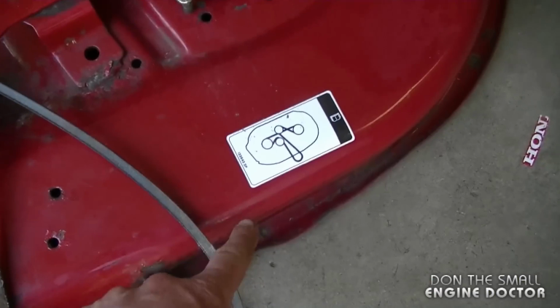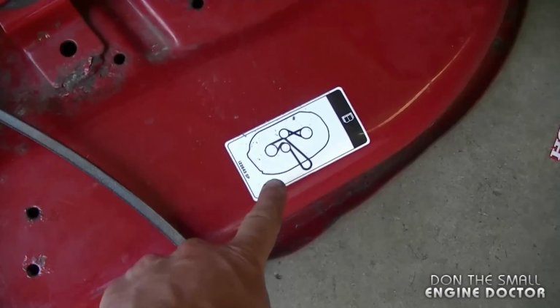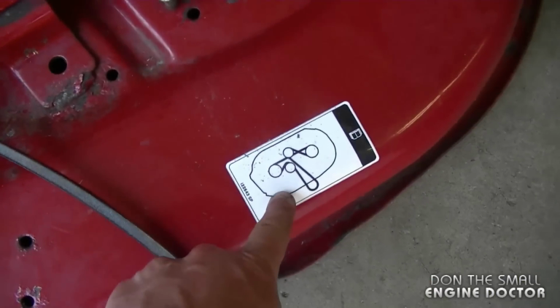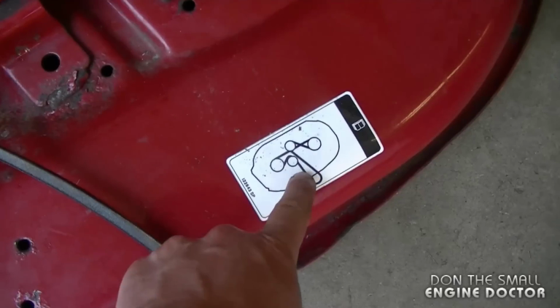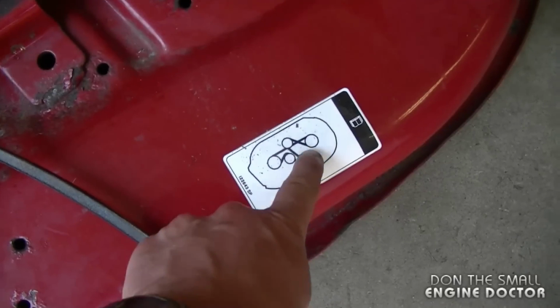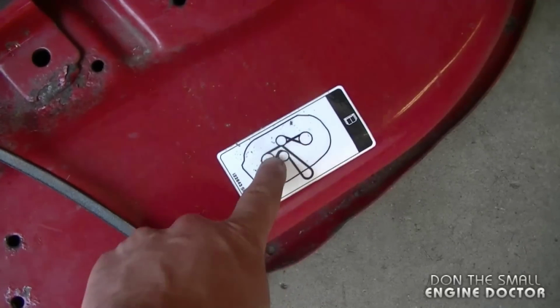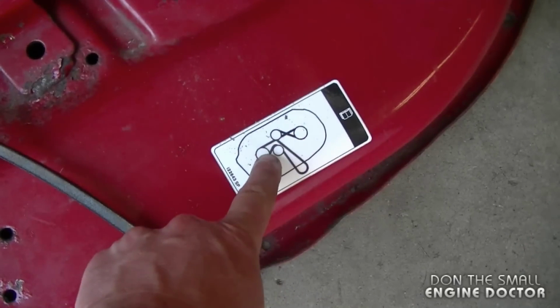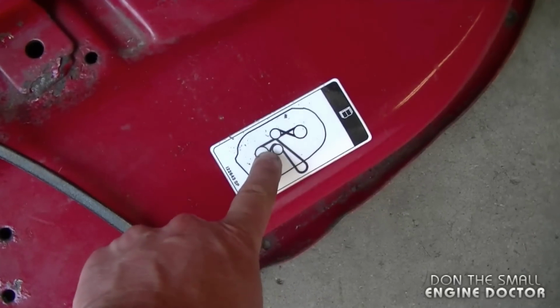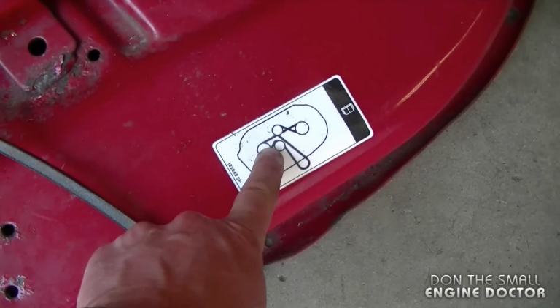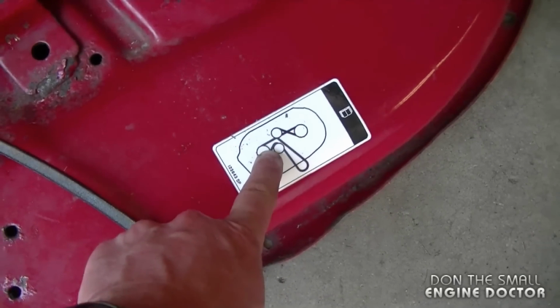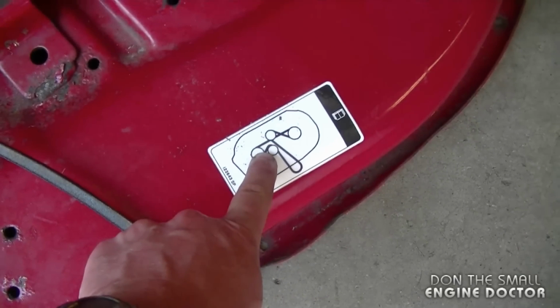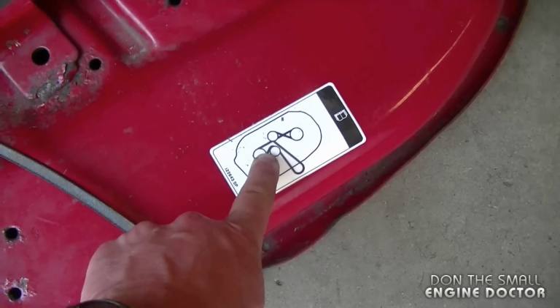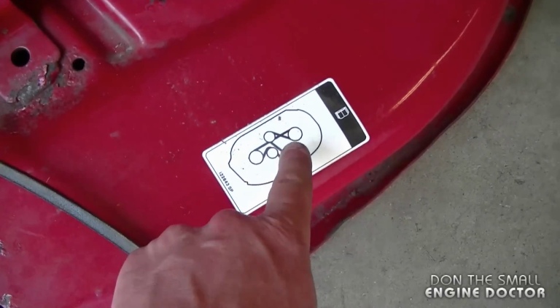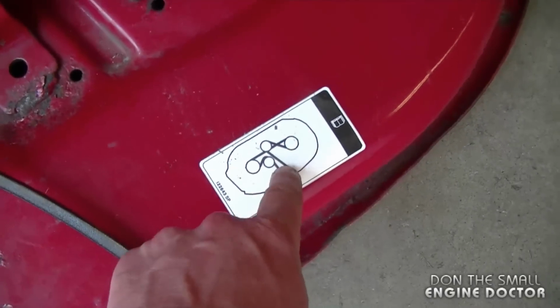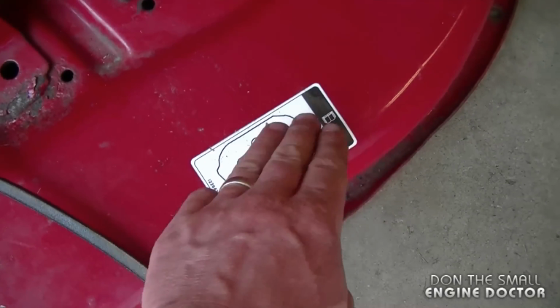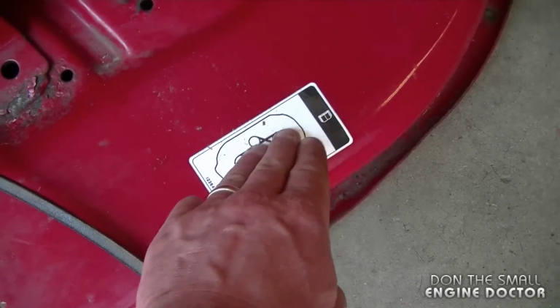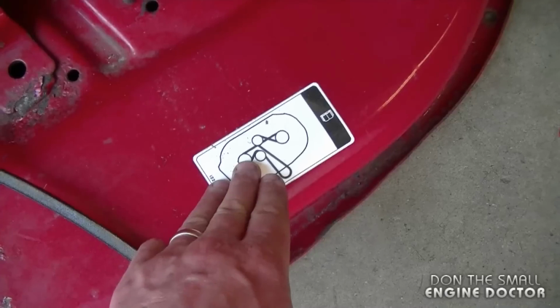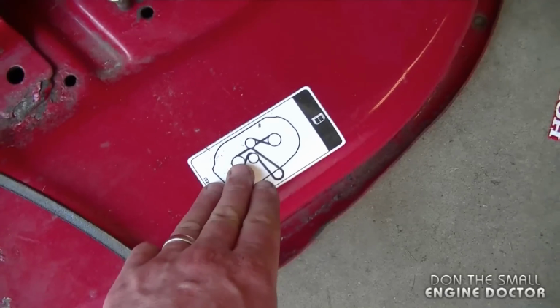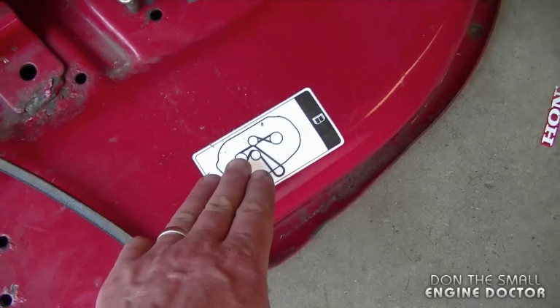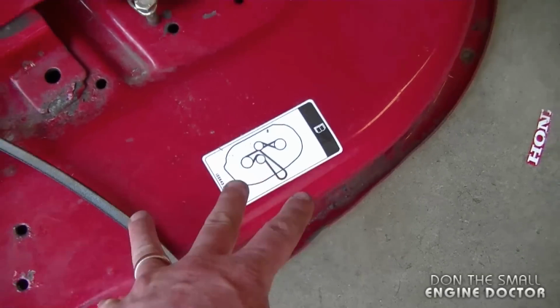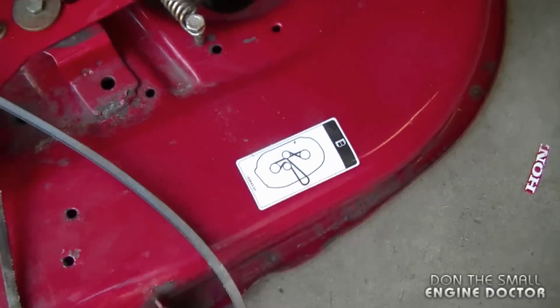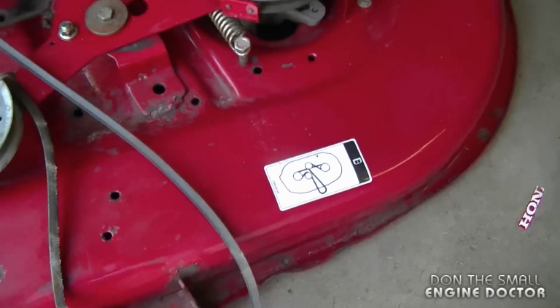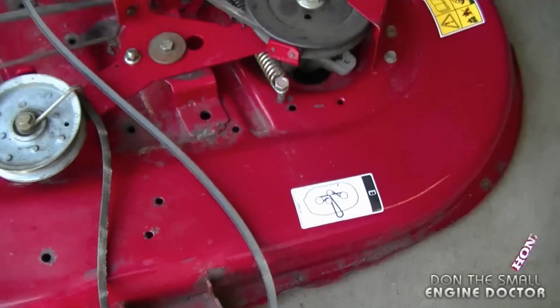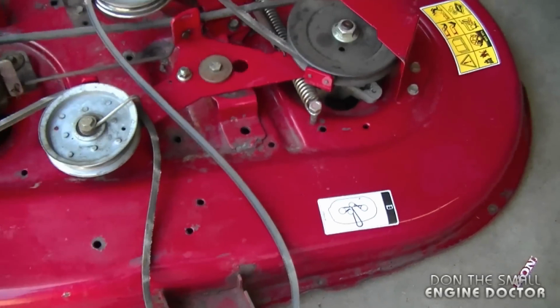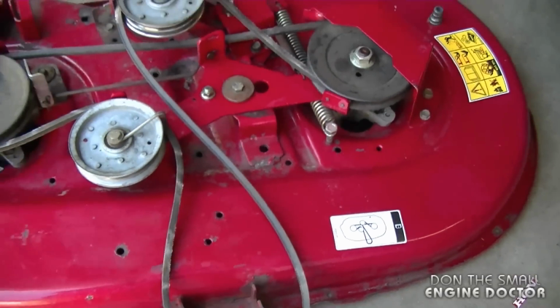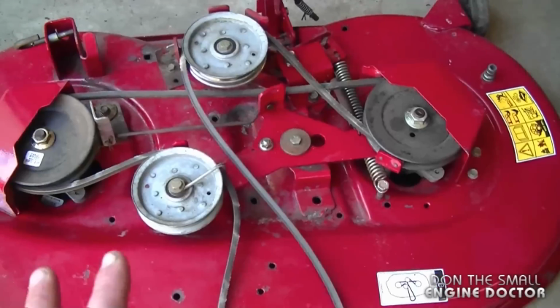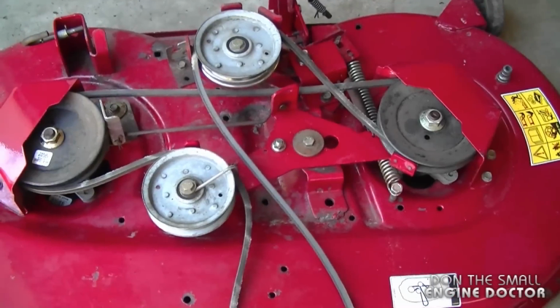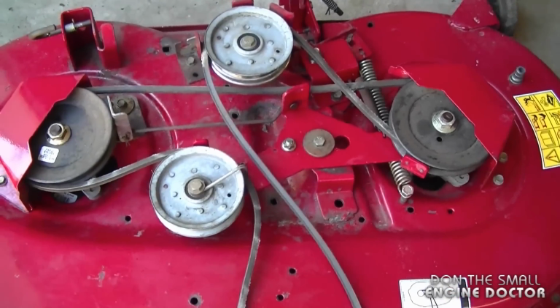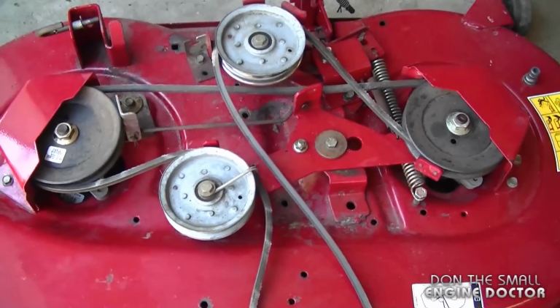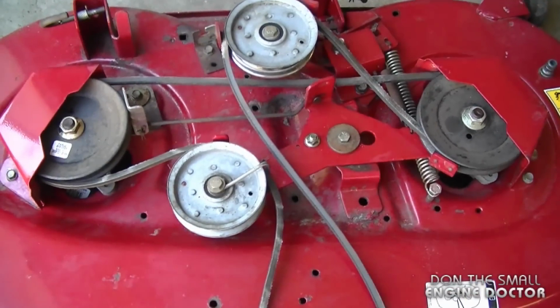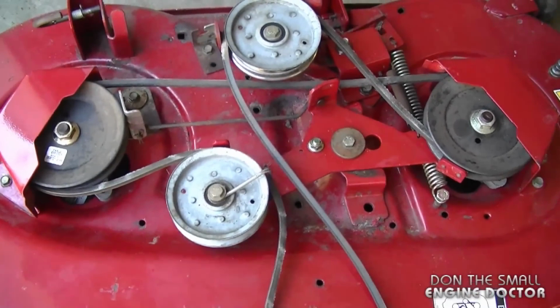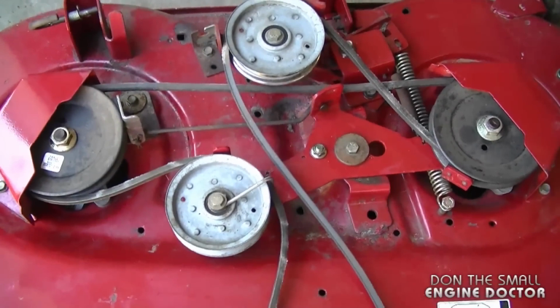If you look on your deck you should see a diagram of the belt configuration as well. However, sometimes these stickers come off and people aren't sure exactly how the belt goes back on. So you may want to bookmark this video for future reference.